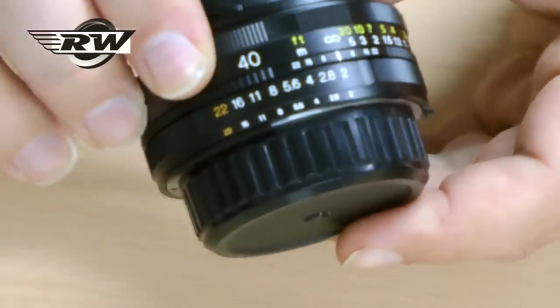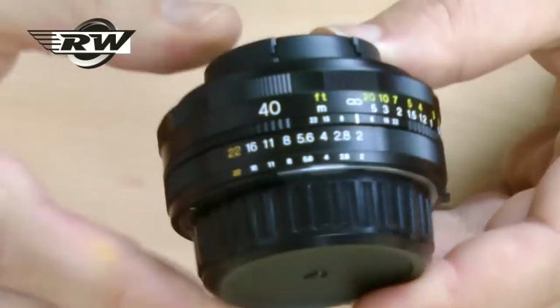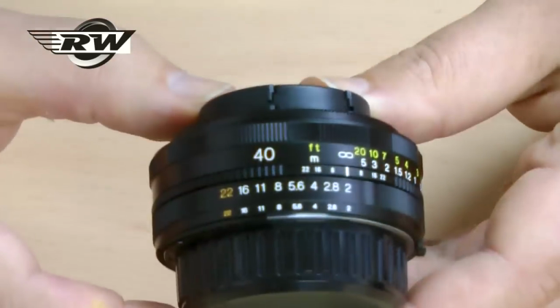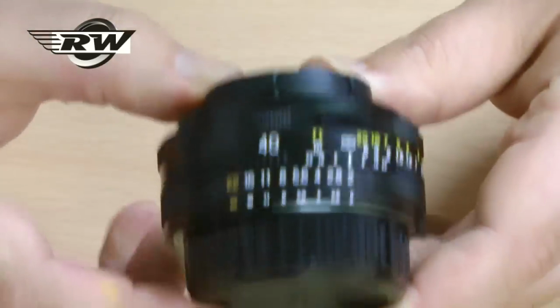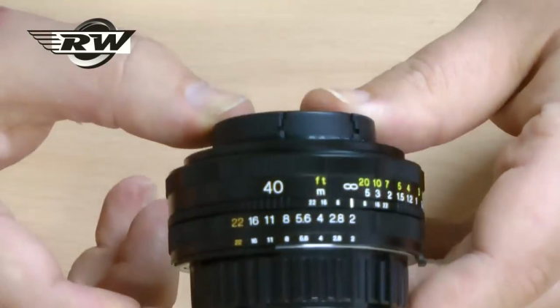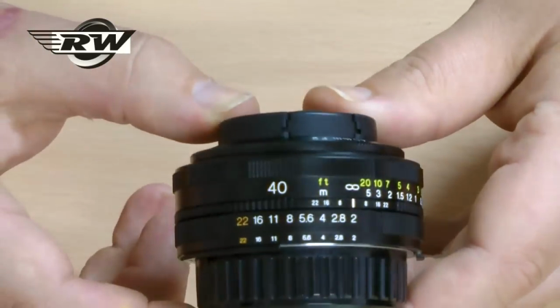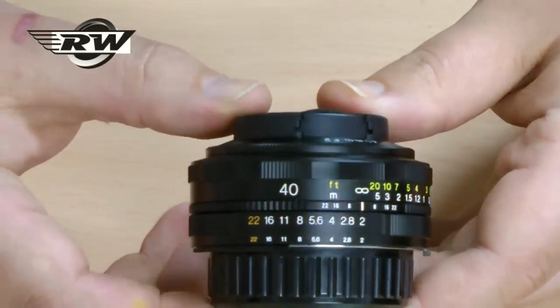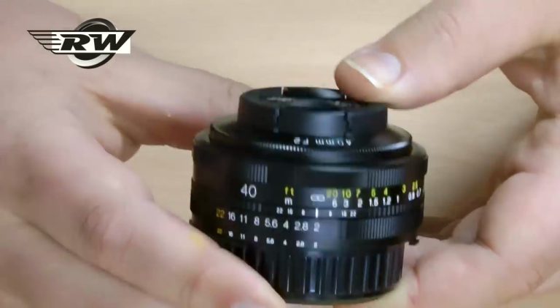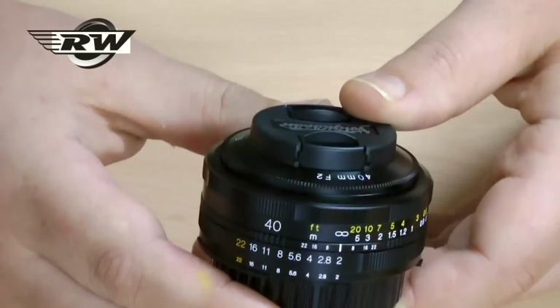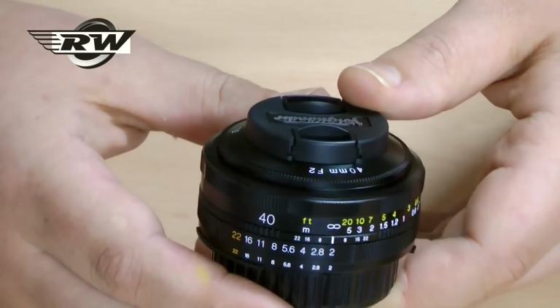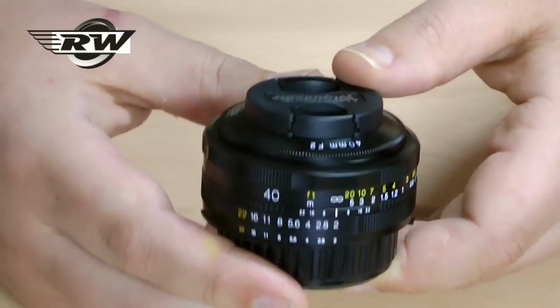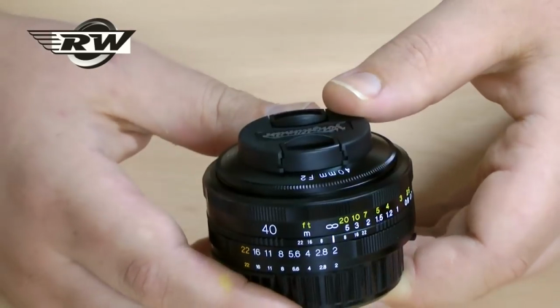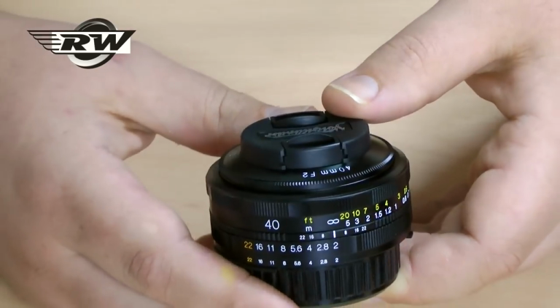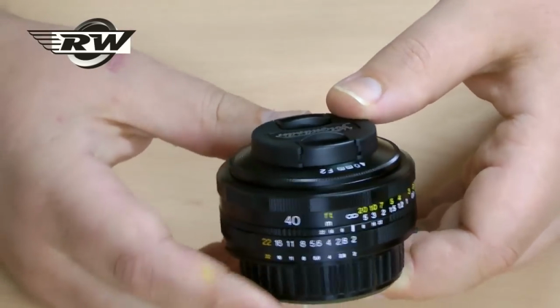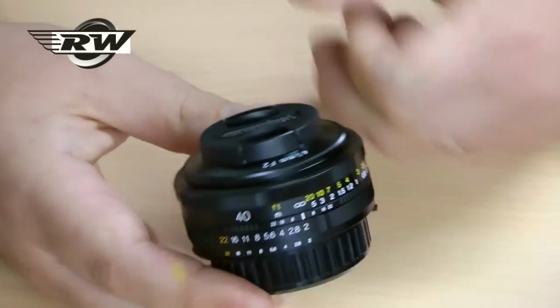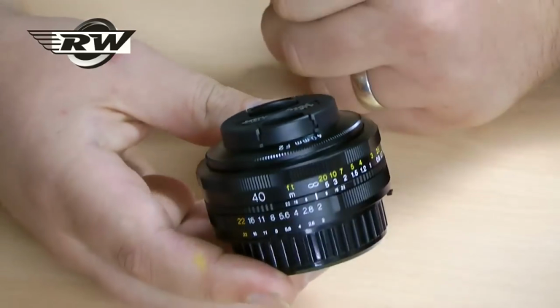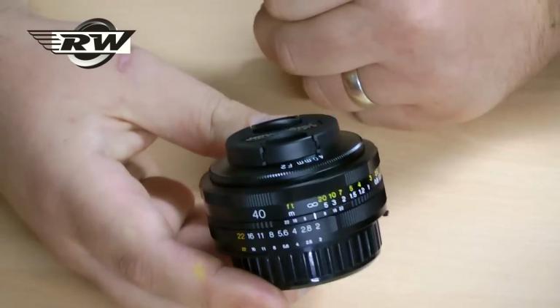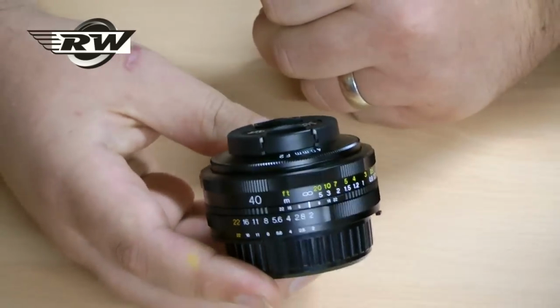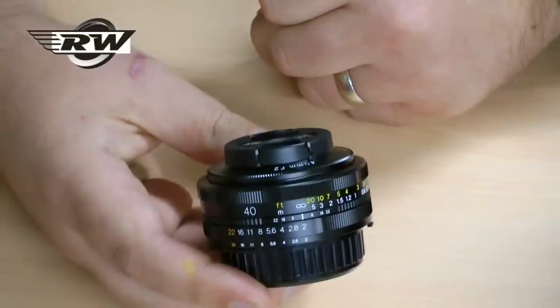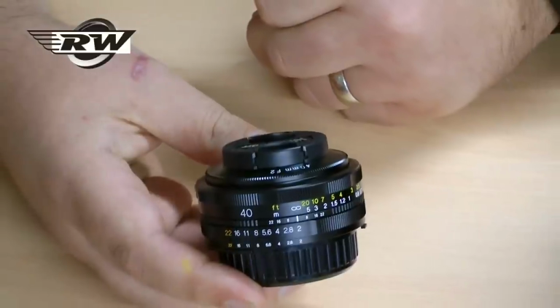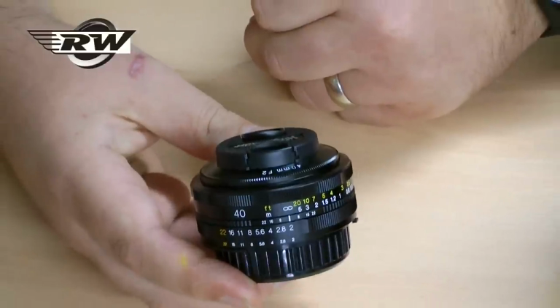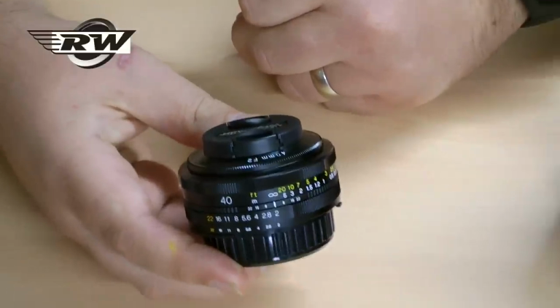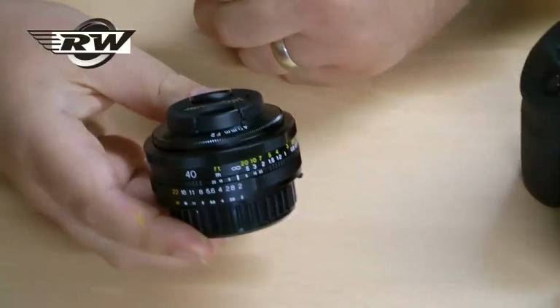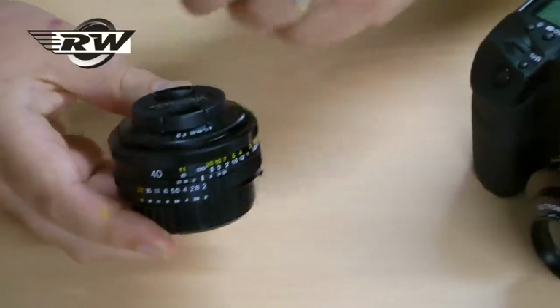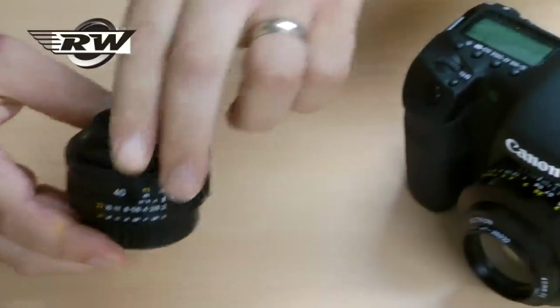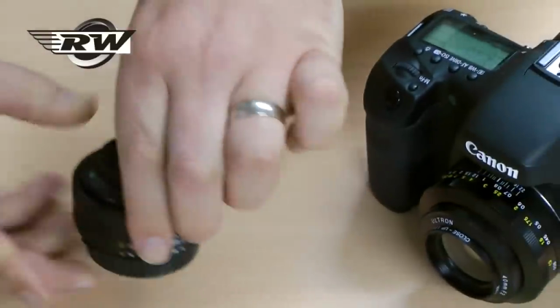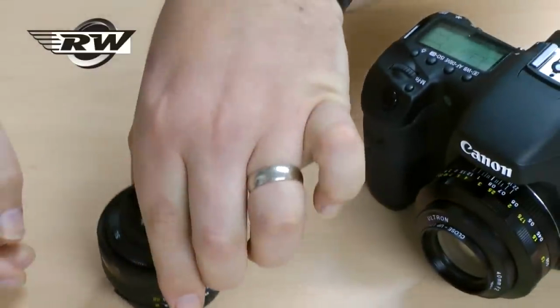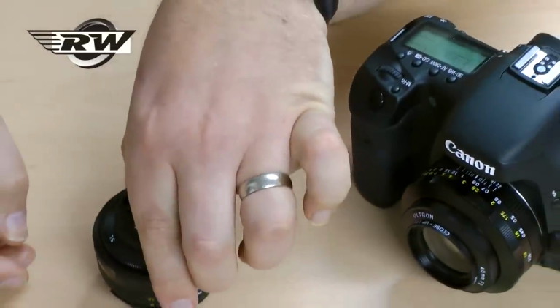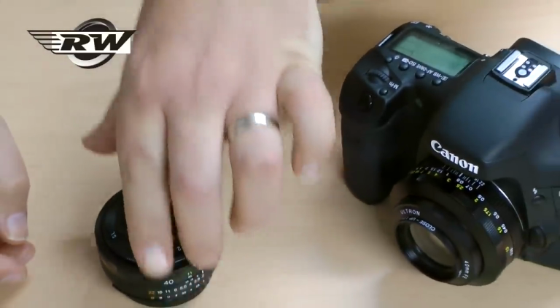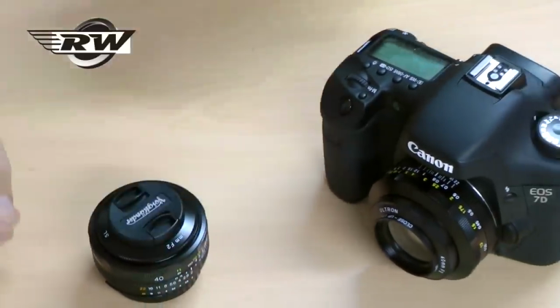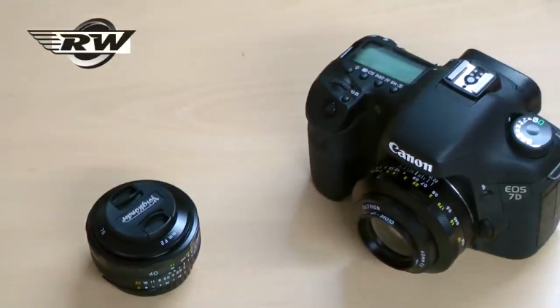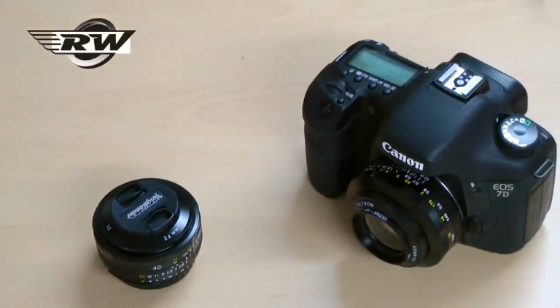So again, if you want something that's really small, compact, with aspherical optics and incredible quality for travel, for landscape, for general photography — they're very, very hard to beat. A really lovely little package. Thank you very much.